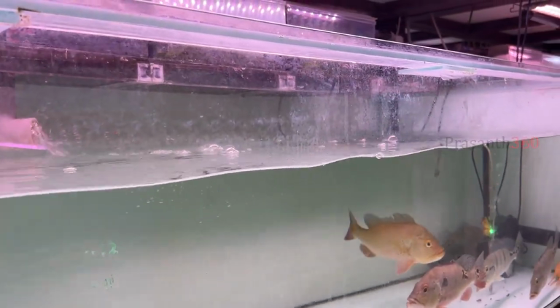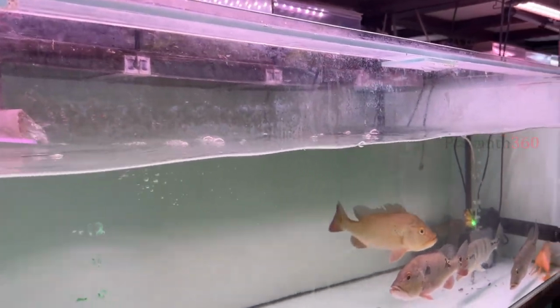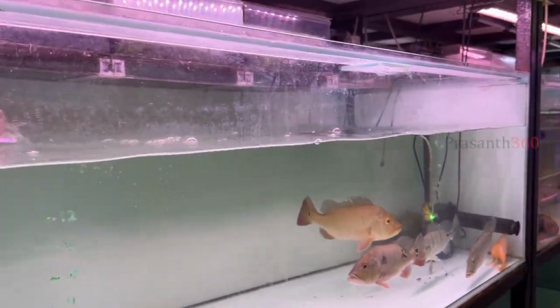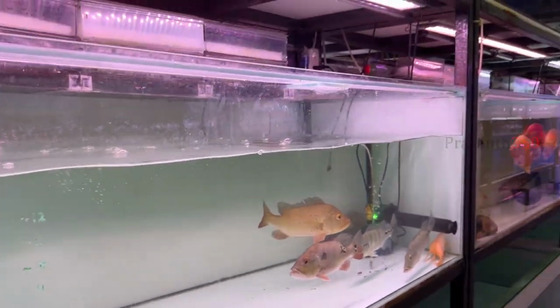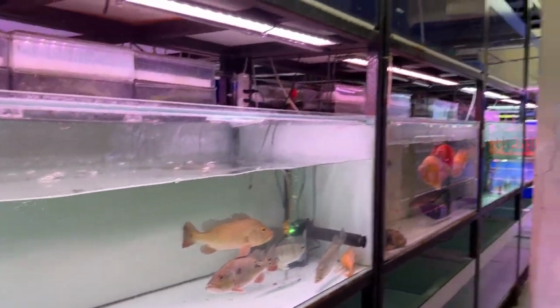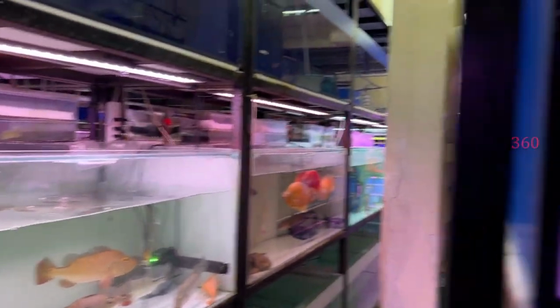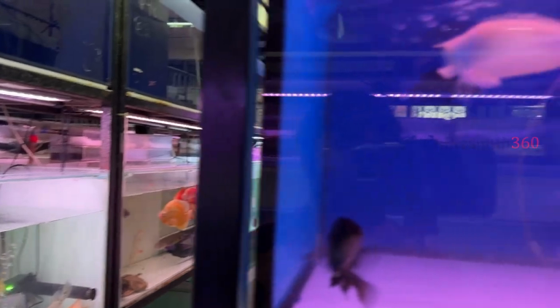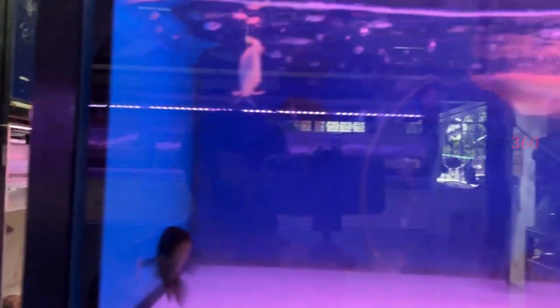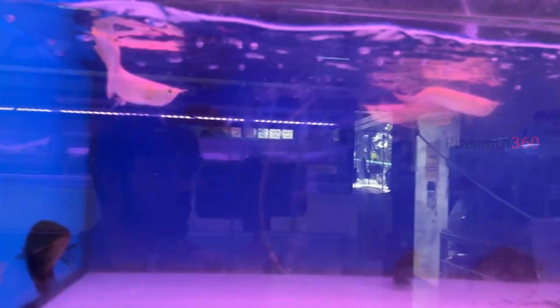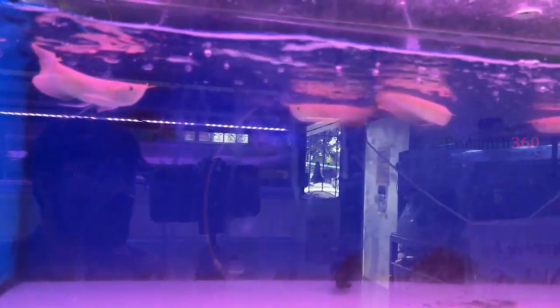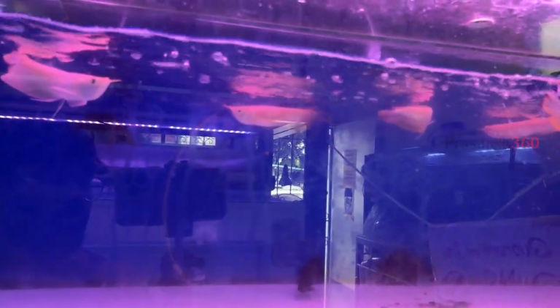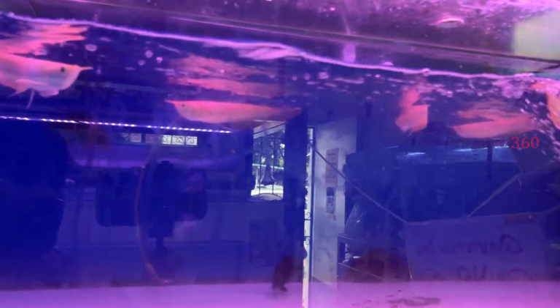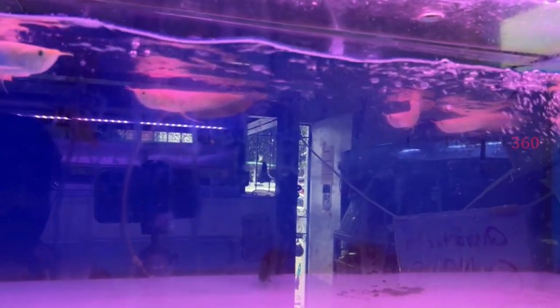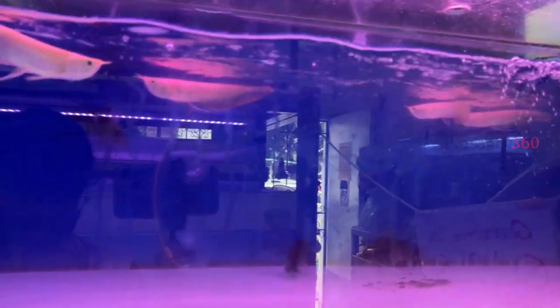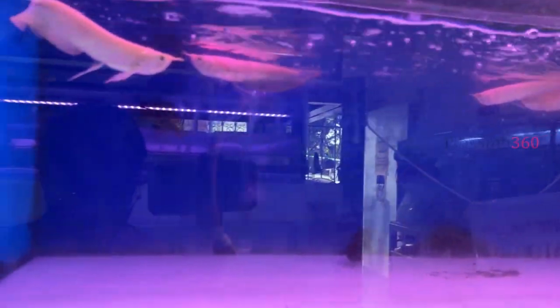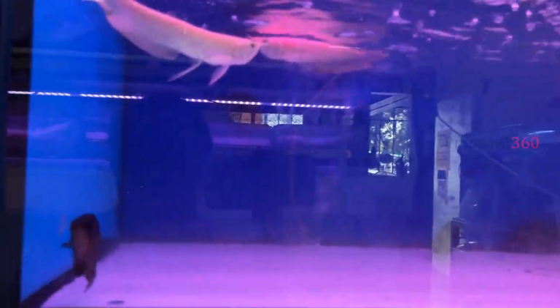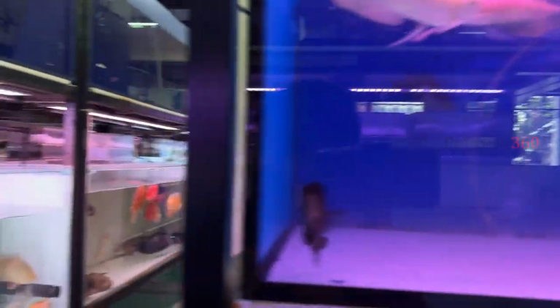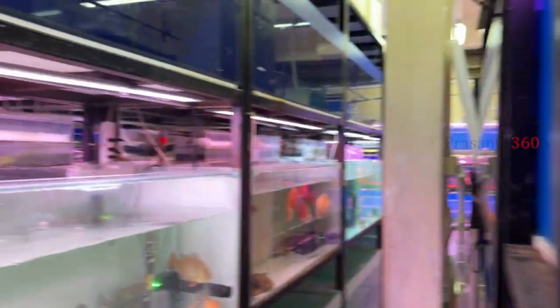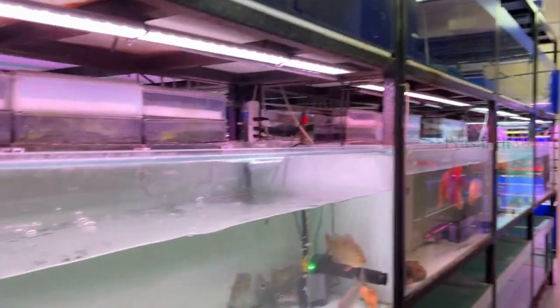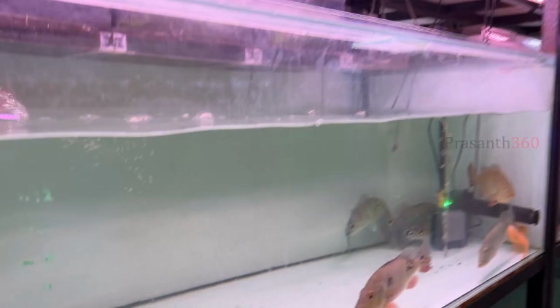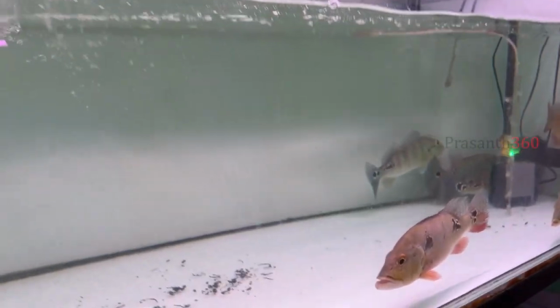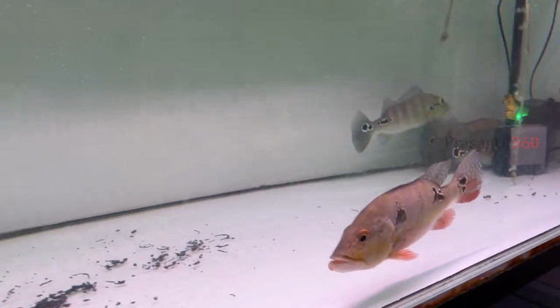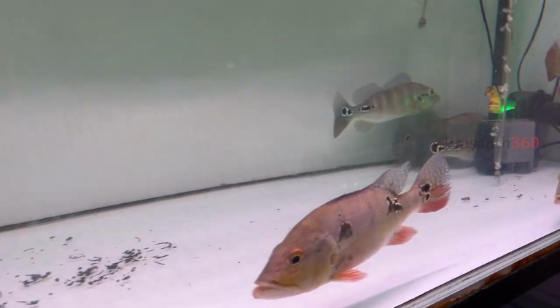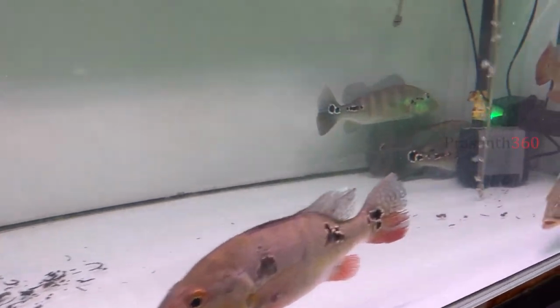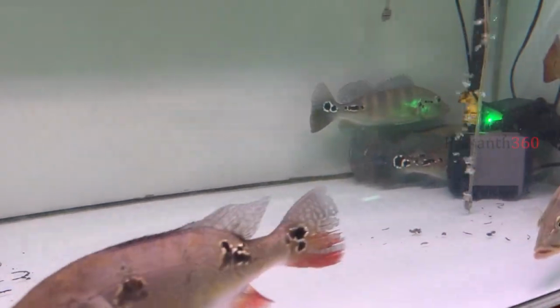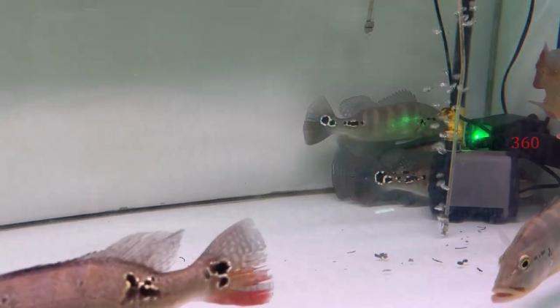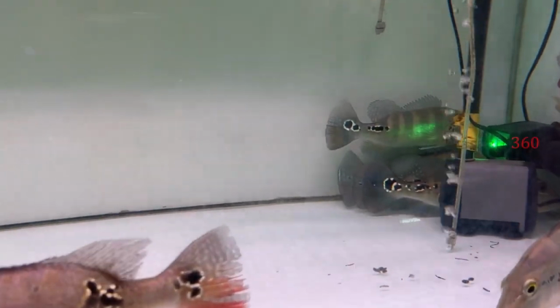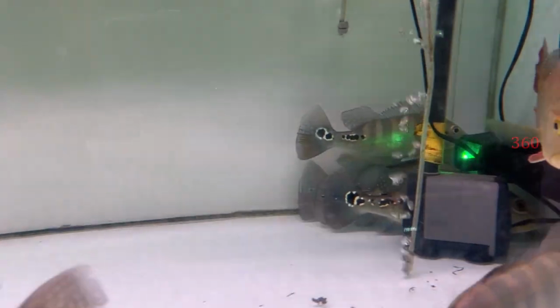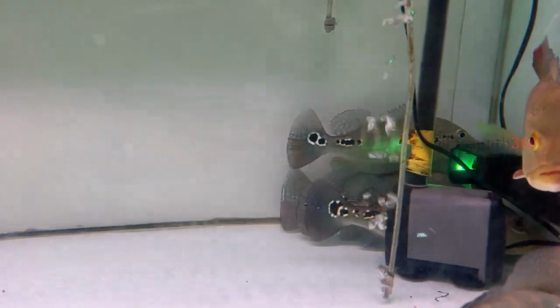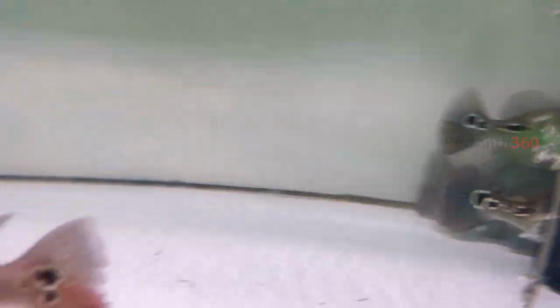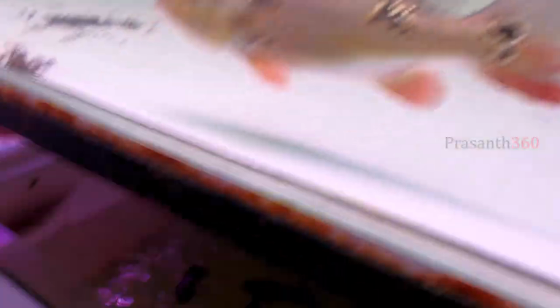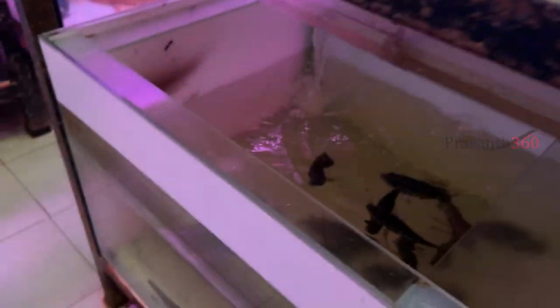If you feed a fish correctly, you will know how to enhance the fish and how to transport the fish properly.